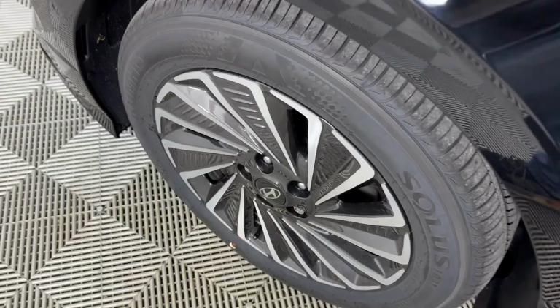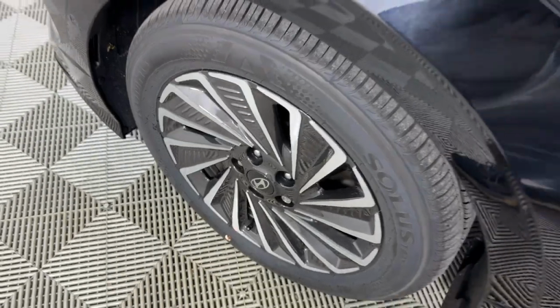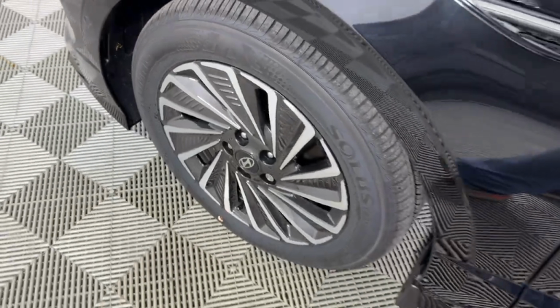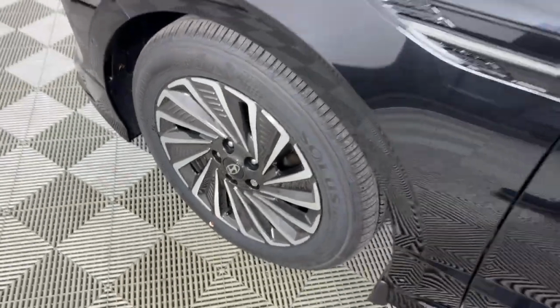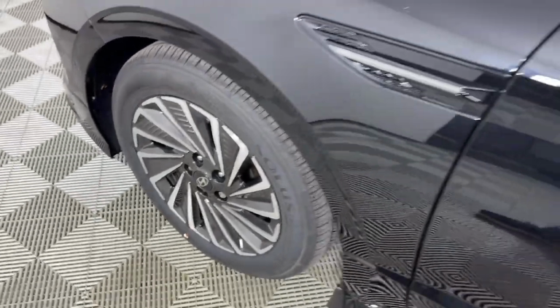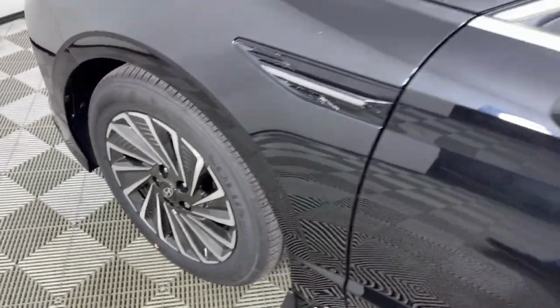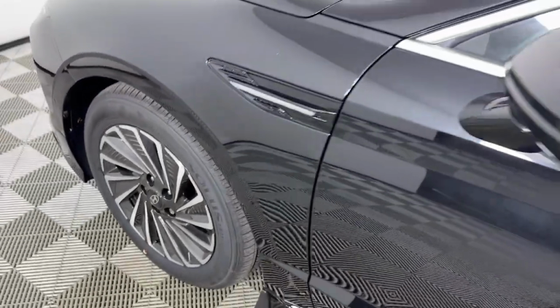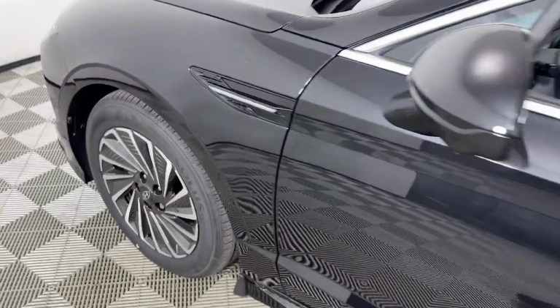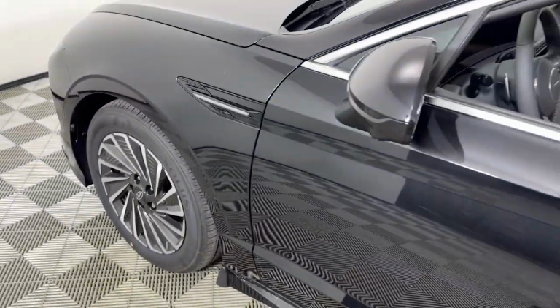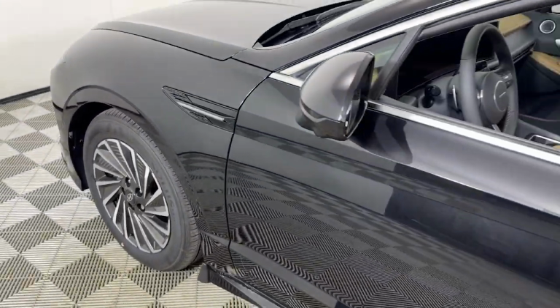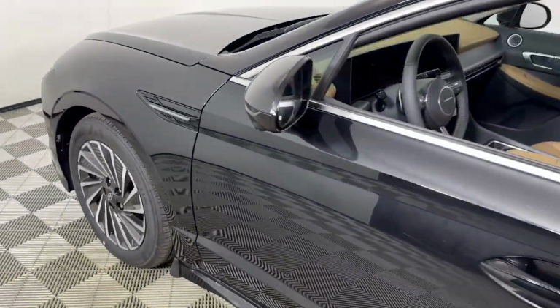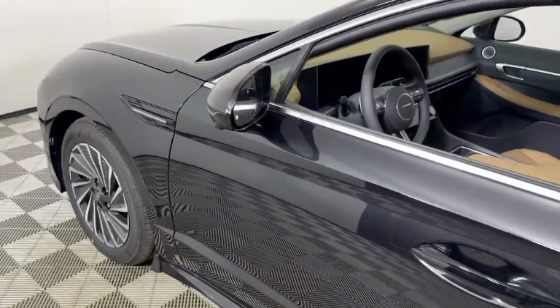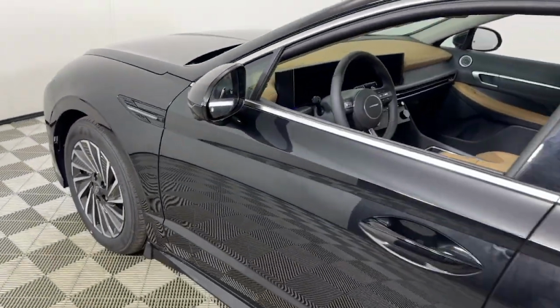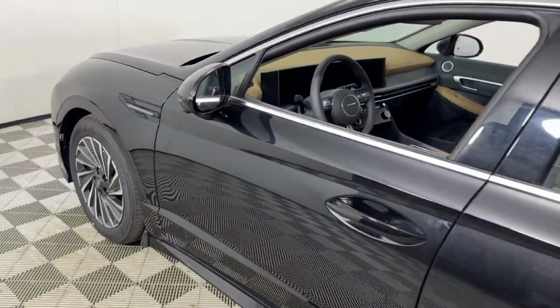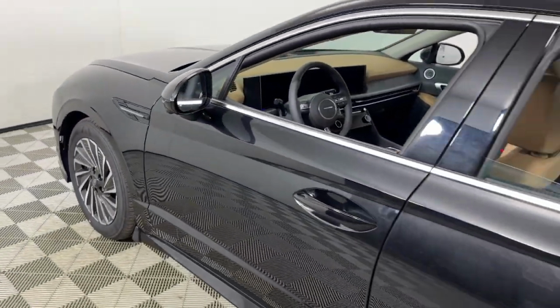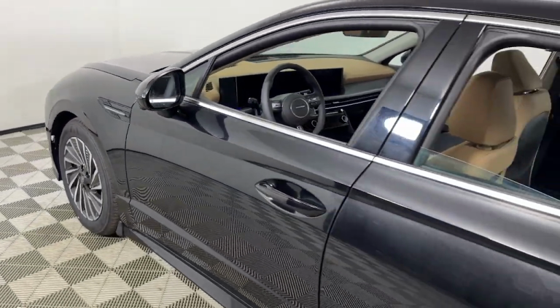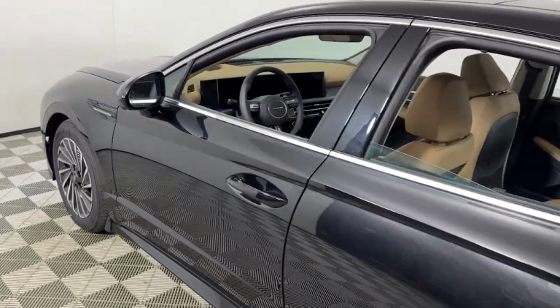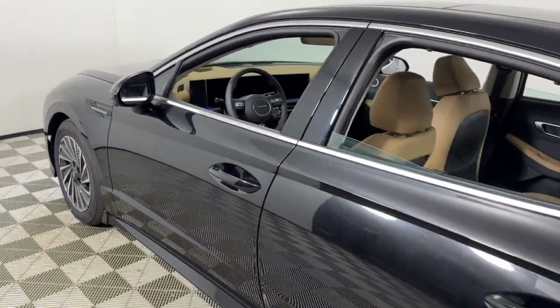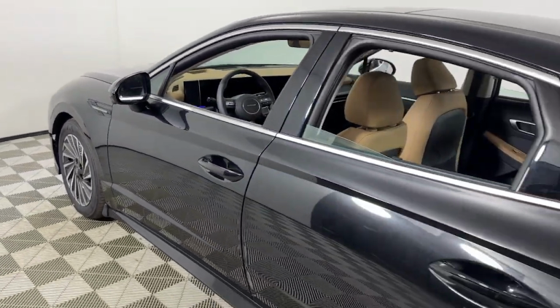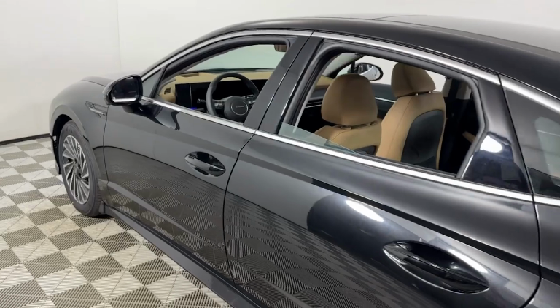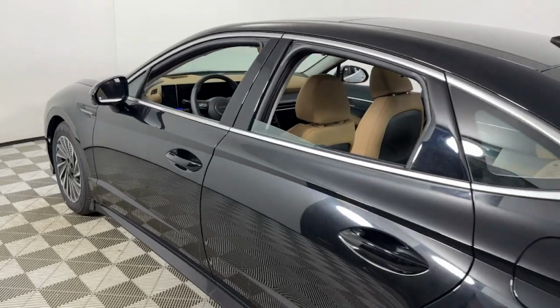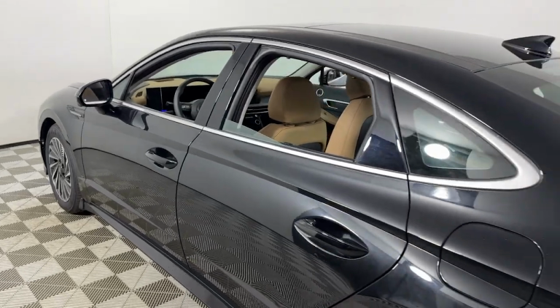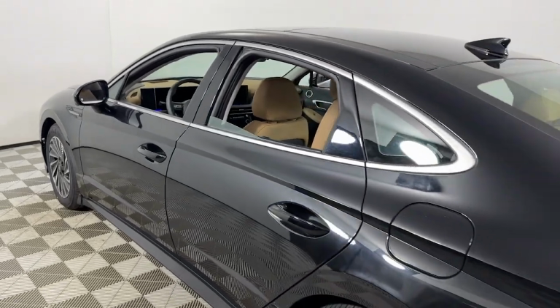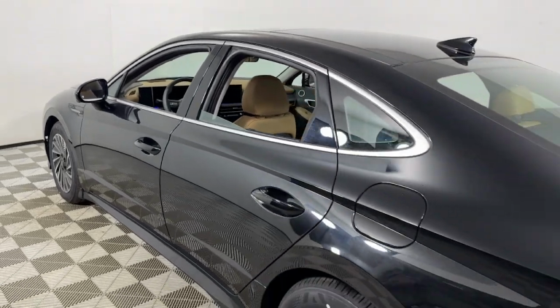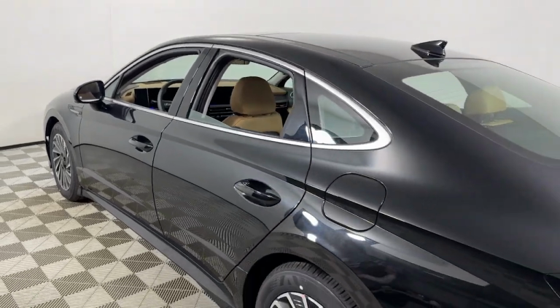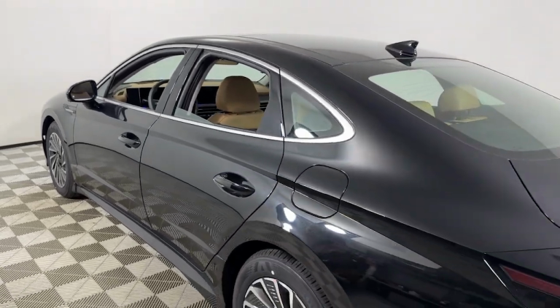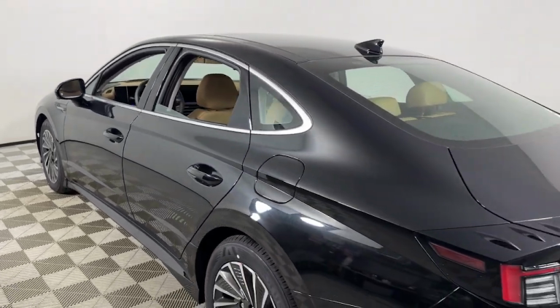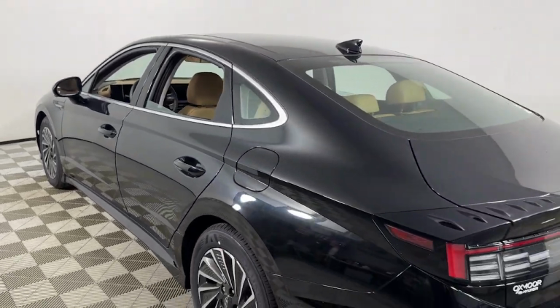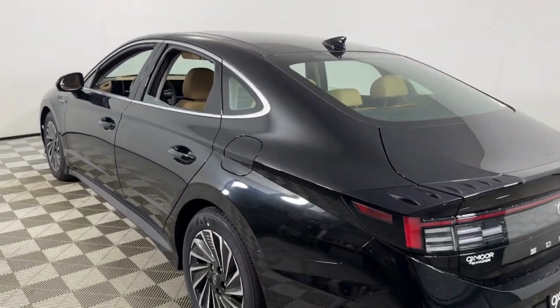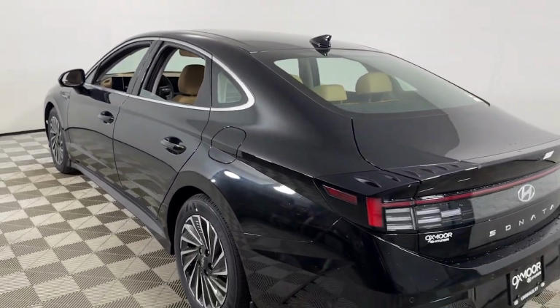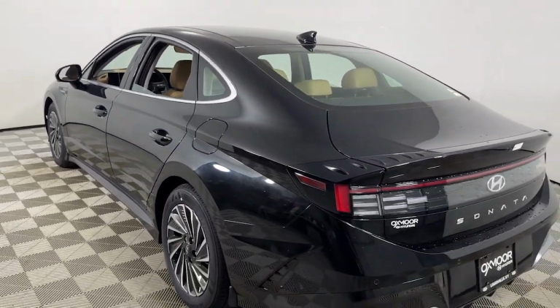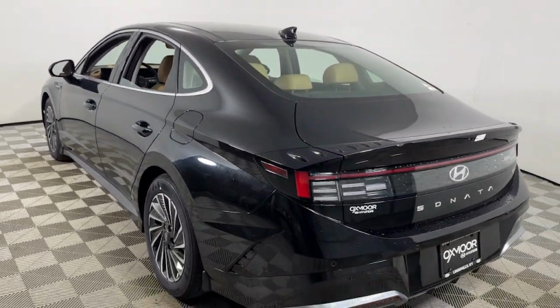Here is a wonderful 2024 Hyundai Sonata Hybrid. Get class-leading passenger space and a smooth, quiet ride in this stylish Sonata Hybrid.